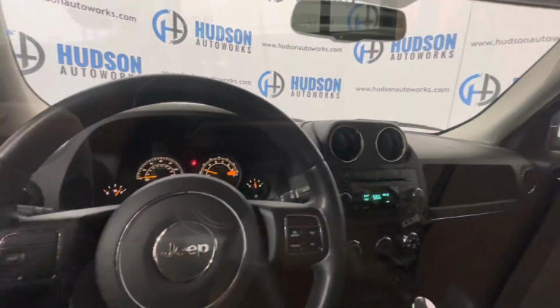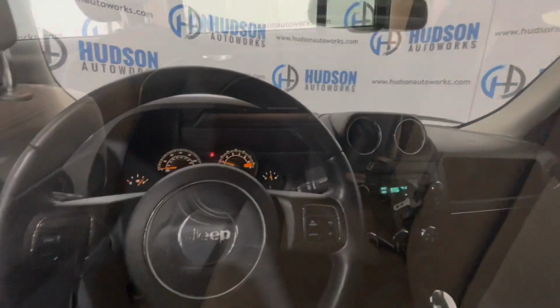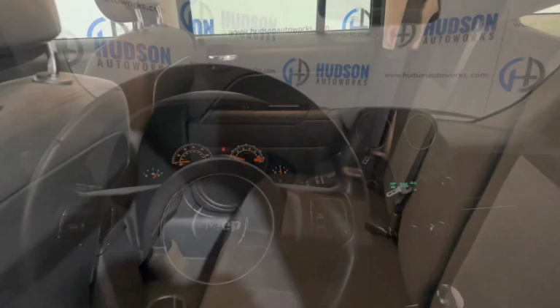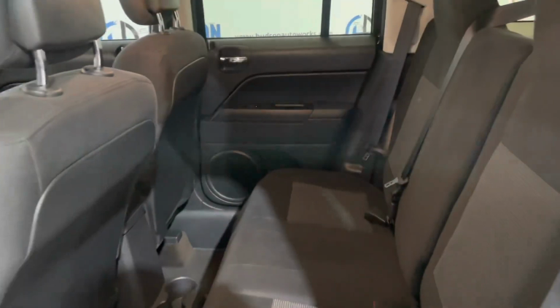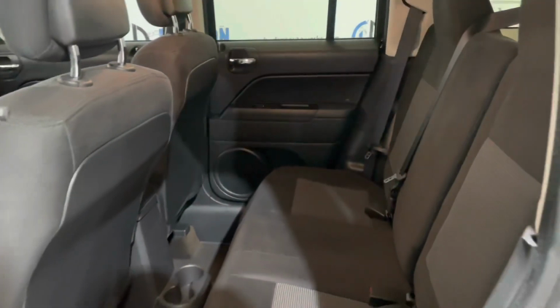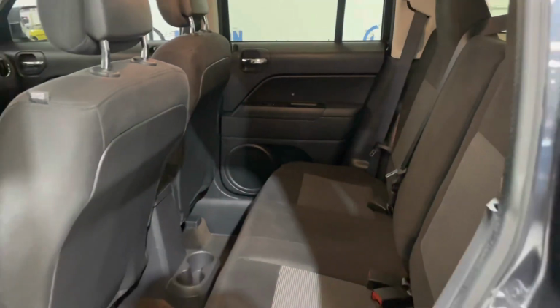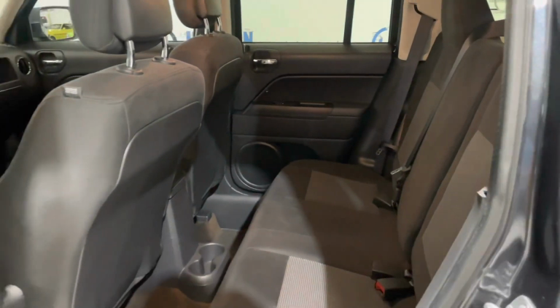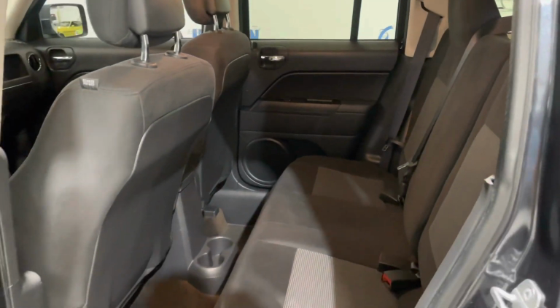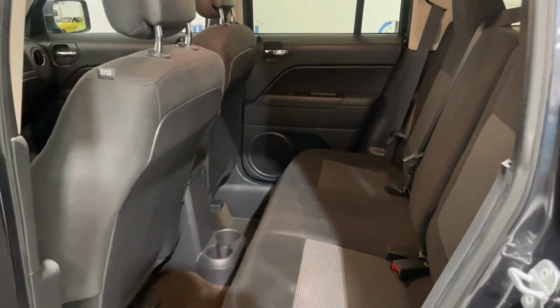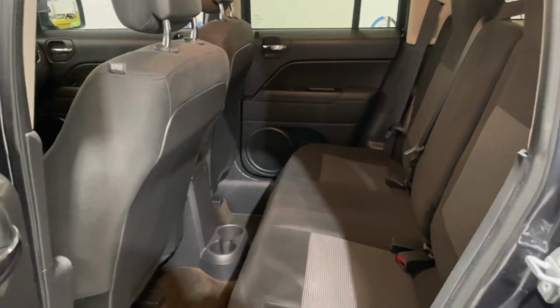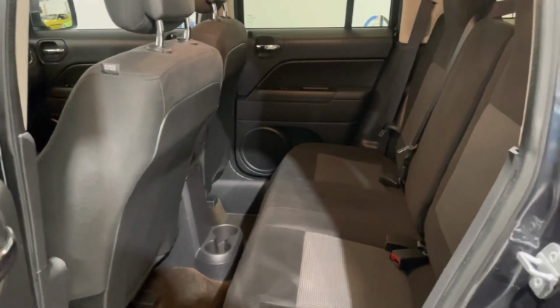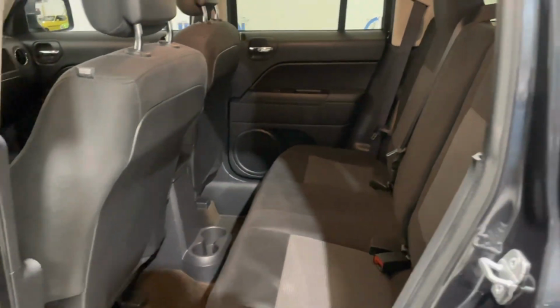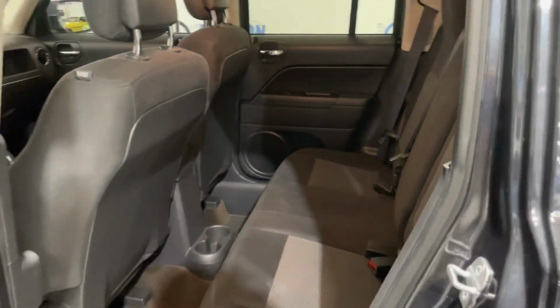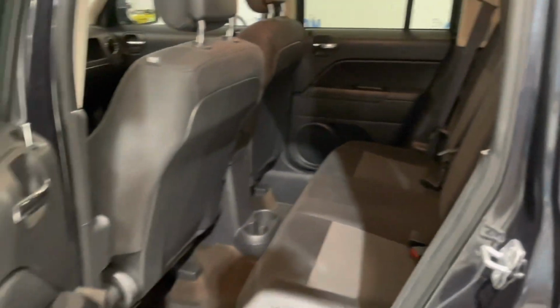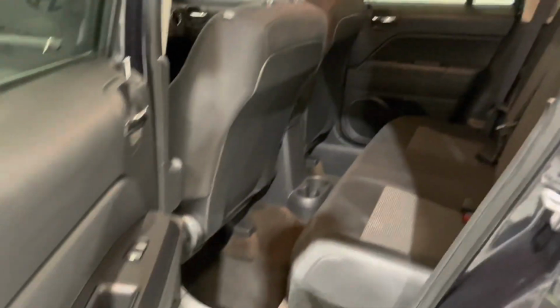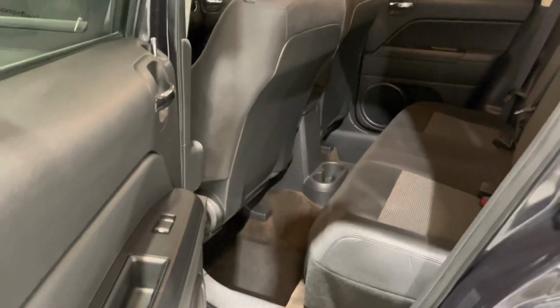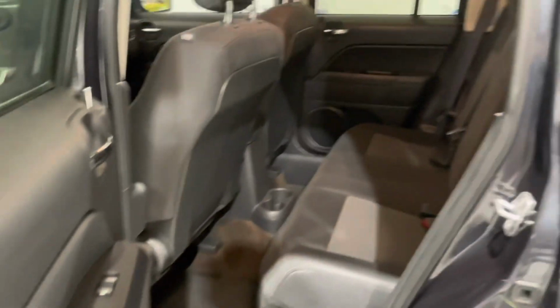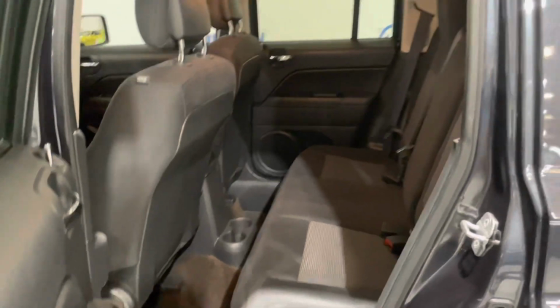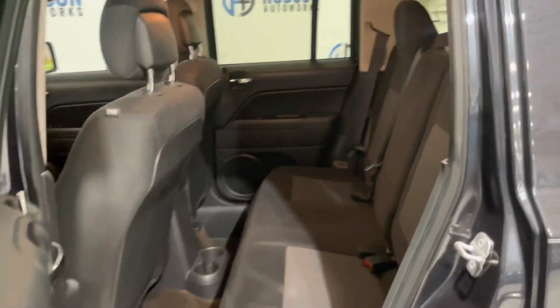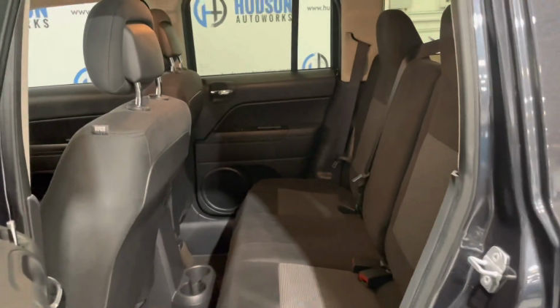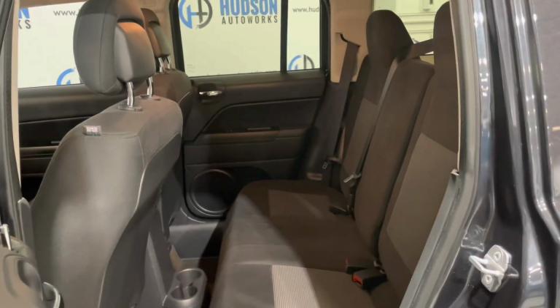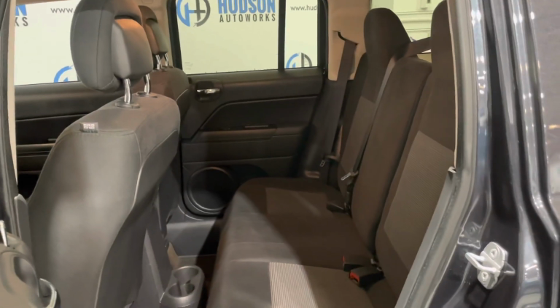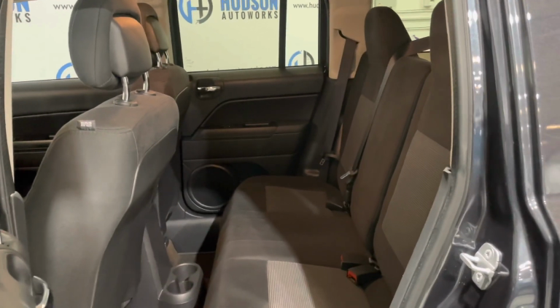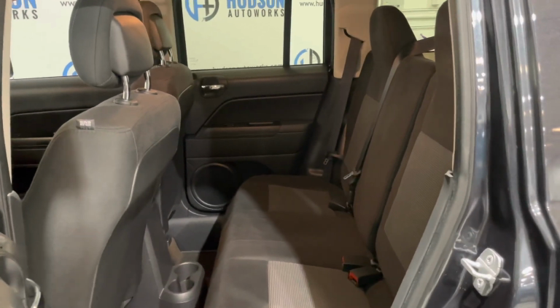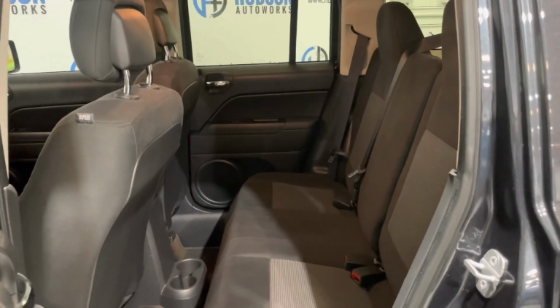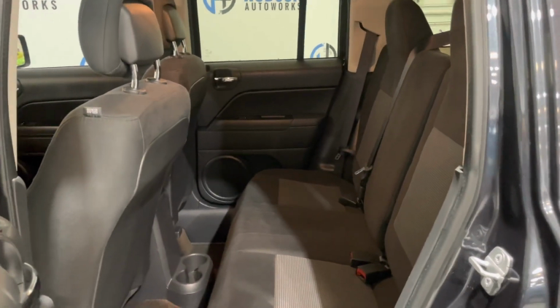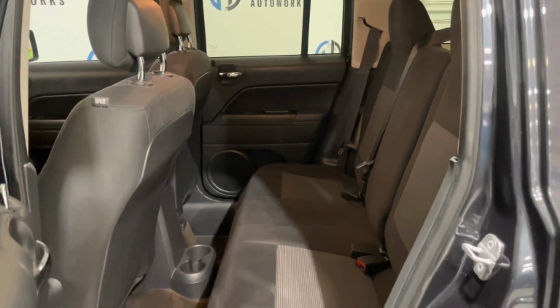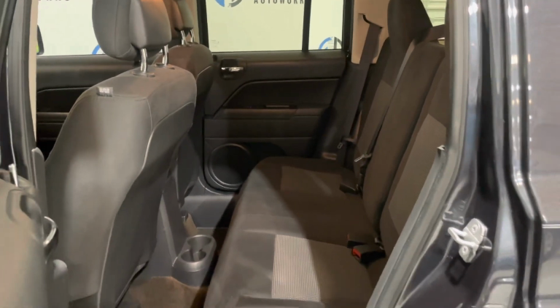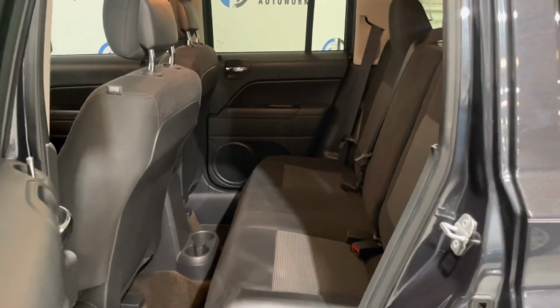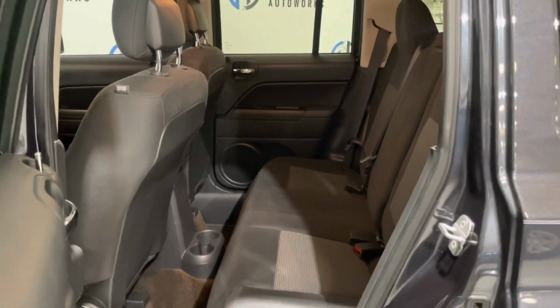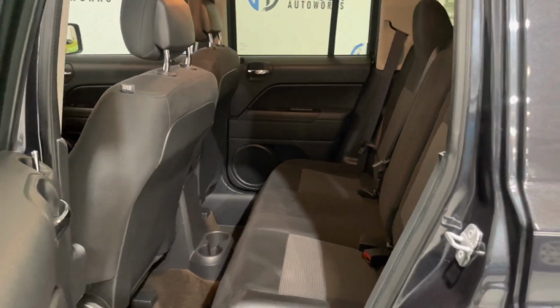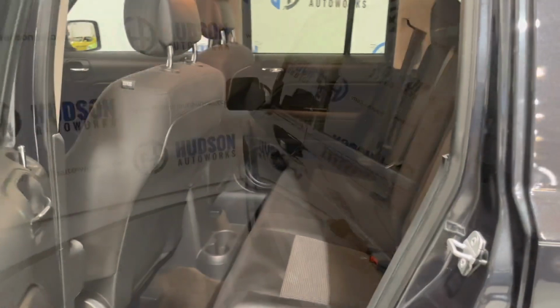In the rear you do have seating for three. There are some cup holders back here as well as door pockets in each of your rear doors. This is a 60-40 split folding rear seat for some extra storage opportunity as well.